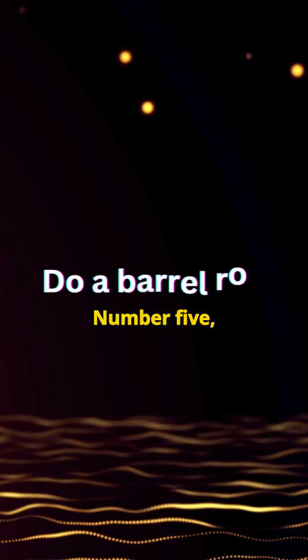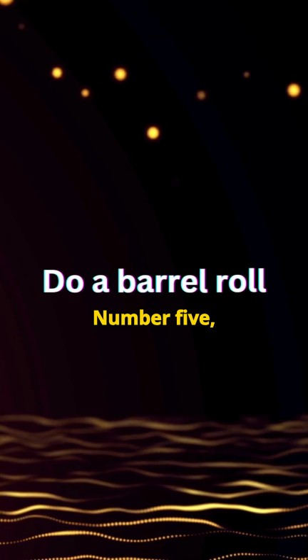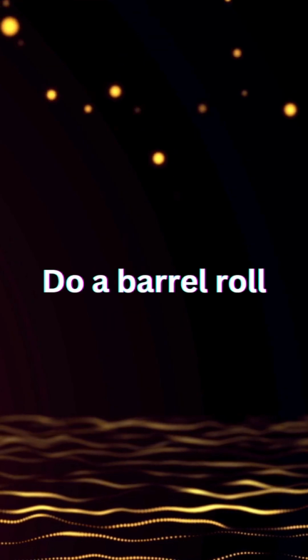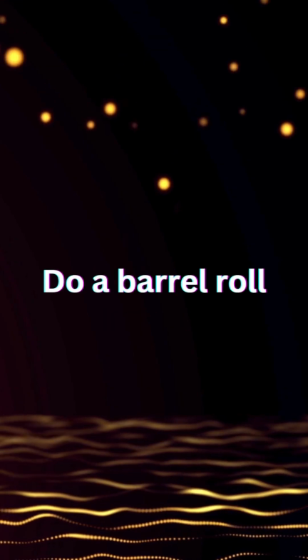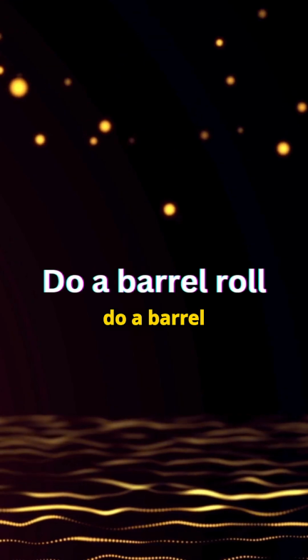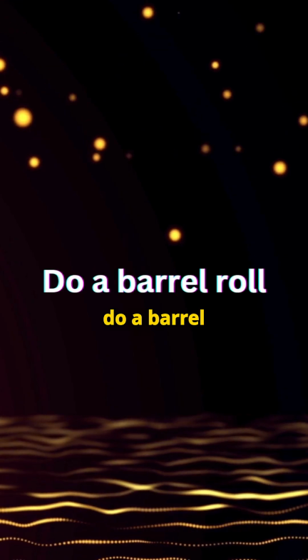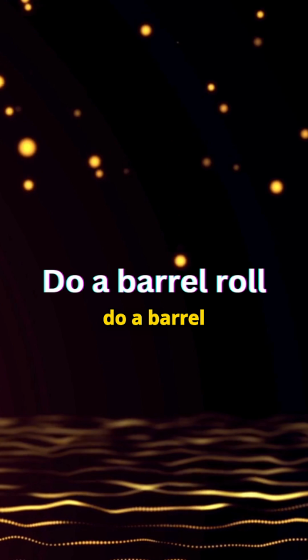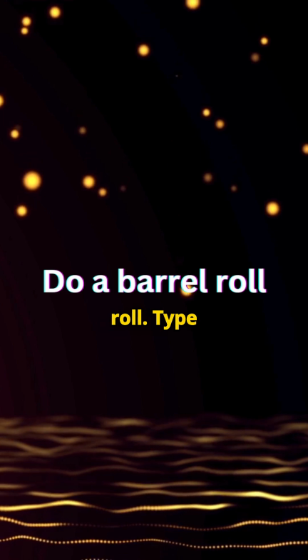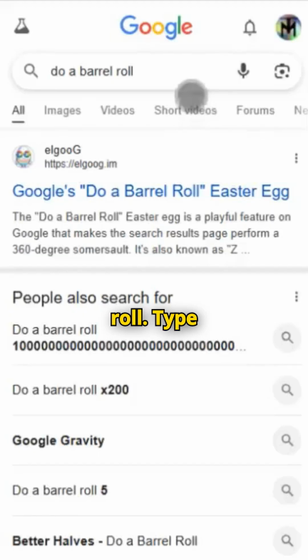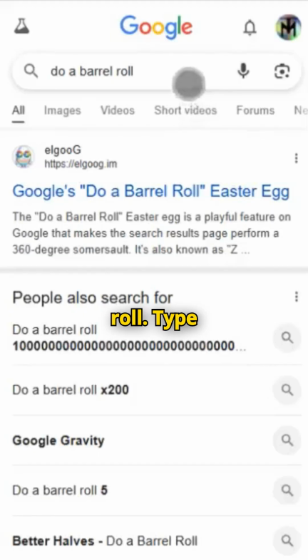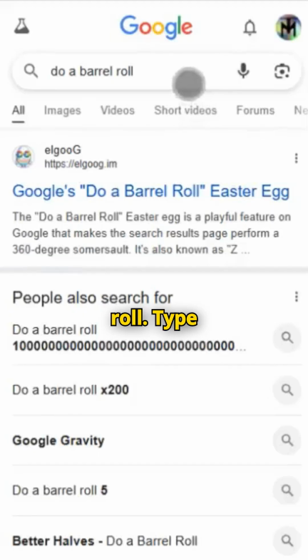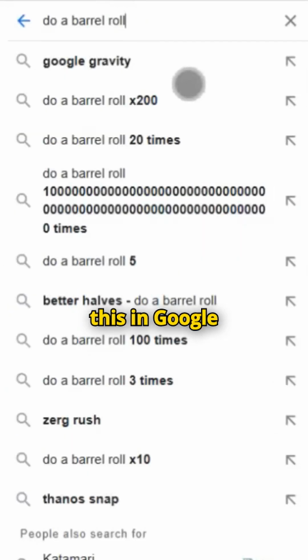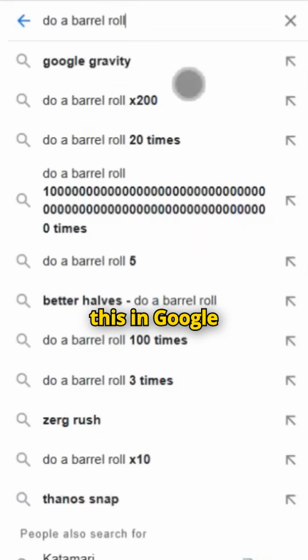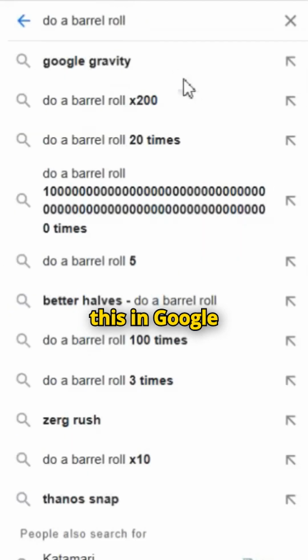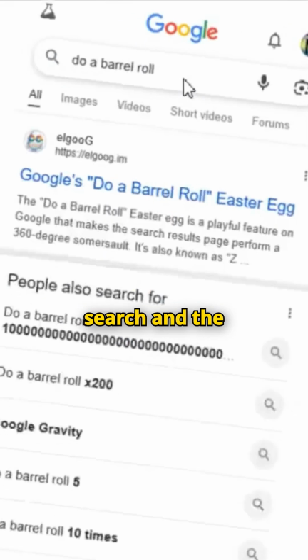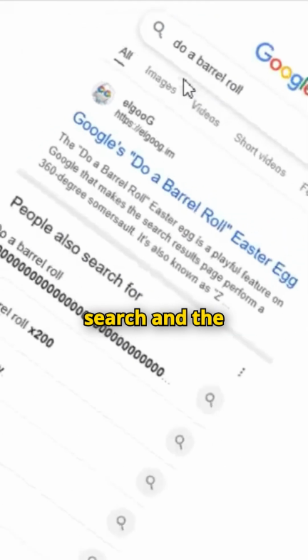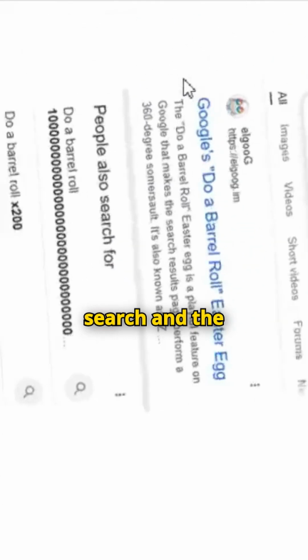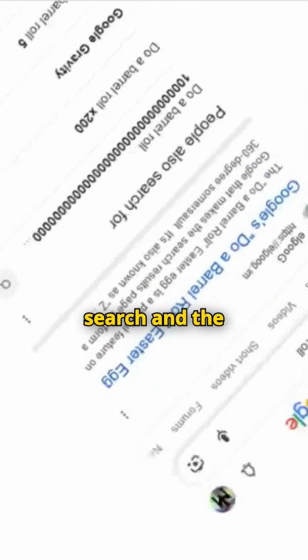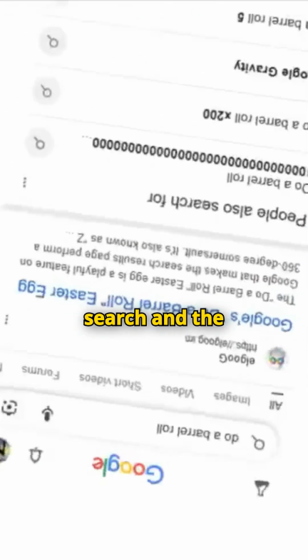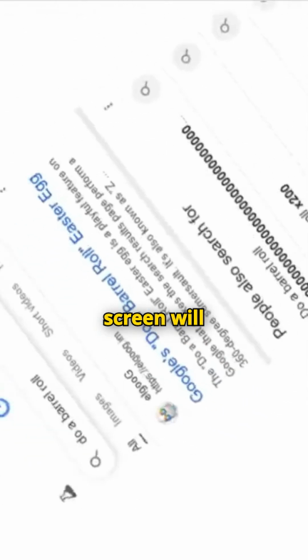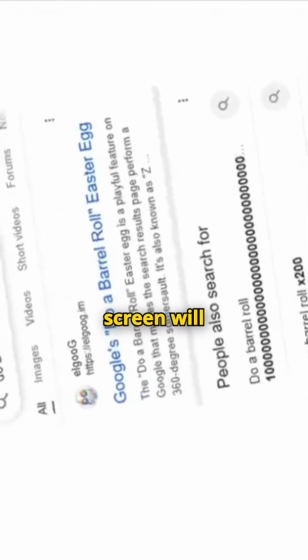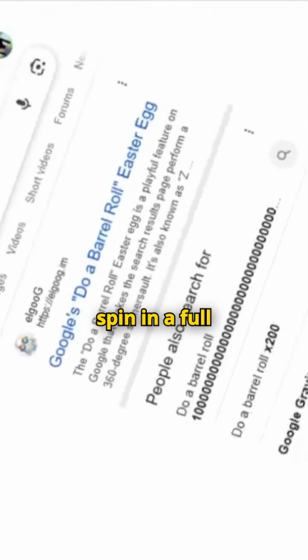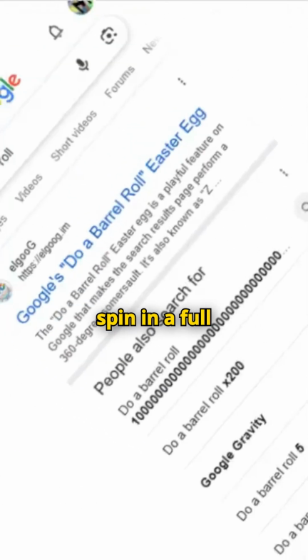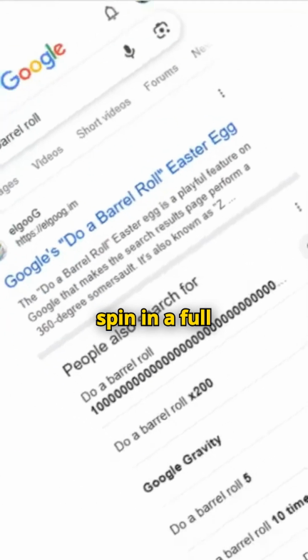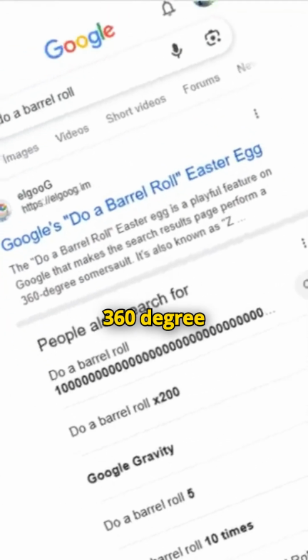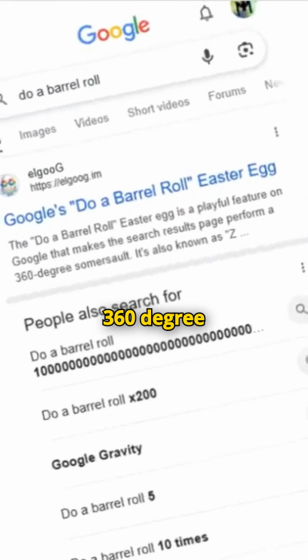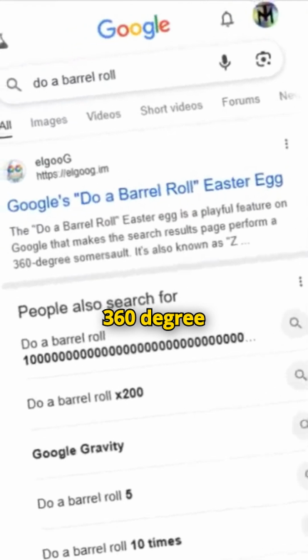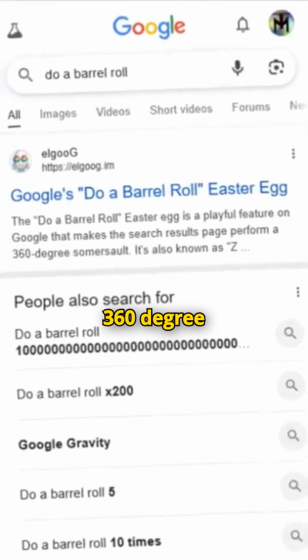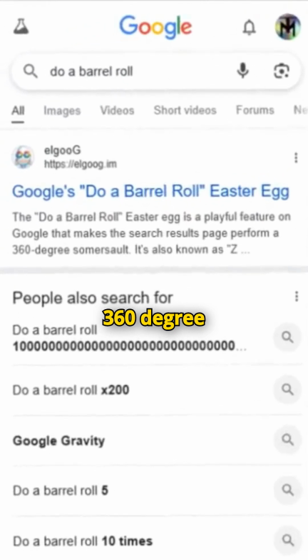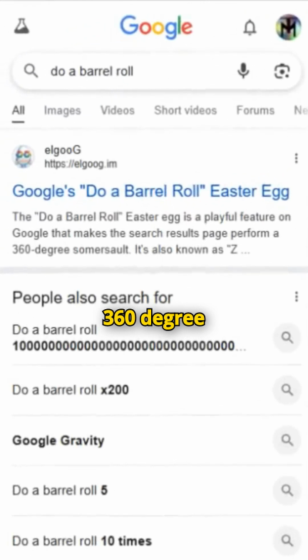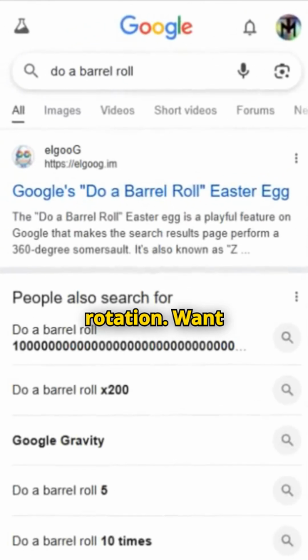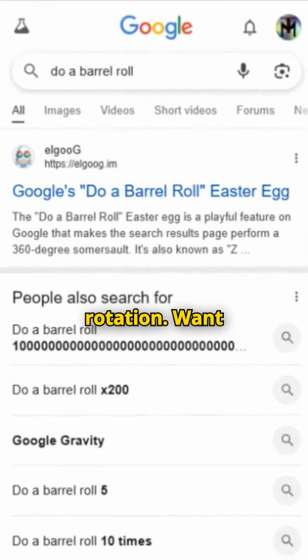Number five: do a barrel roll. Type this in Google search and the screen will spin in a full 360-degree rotation.